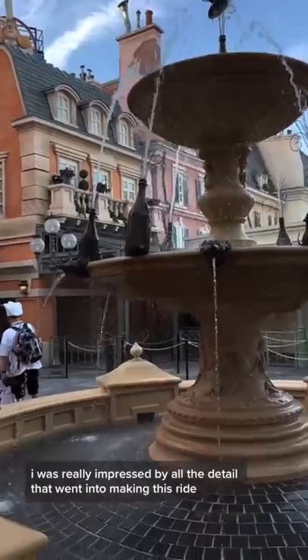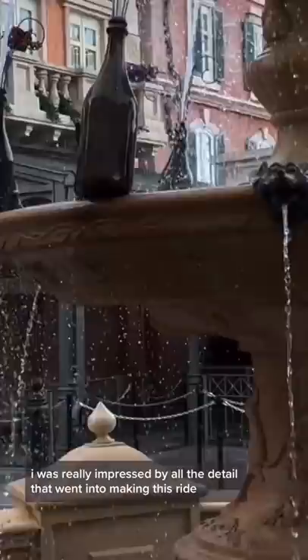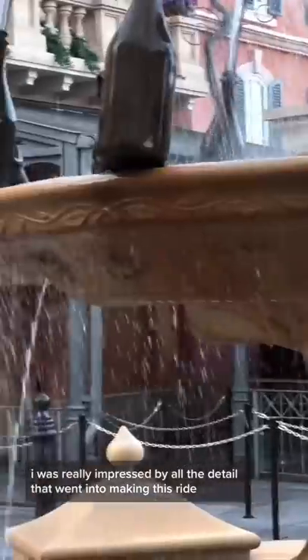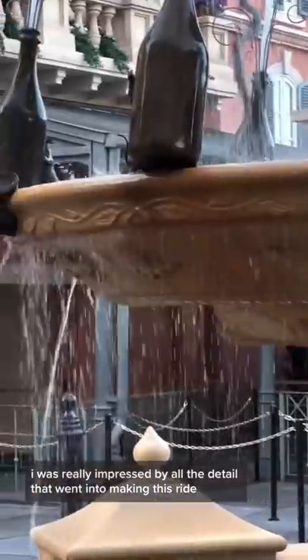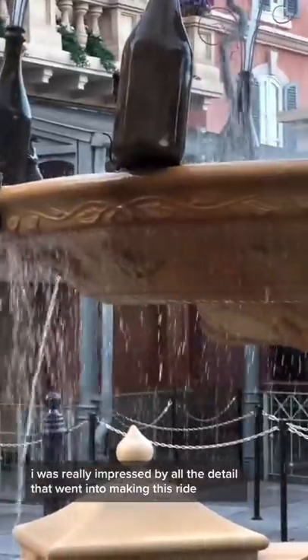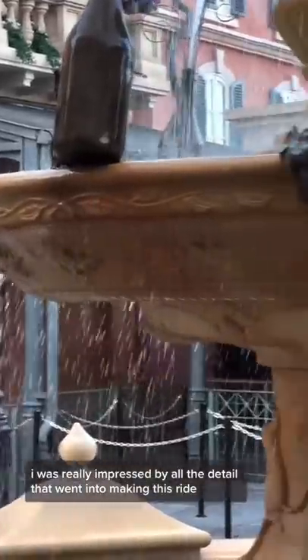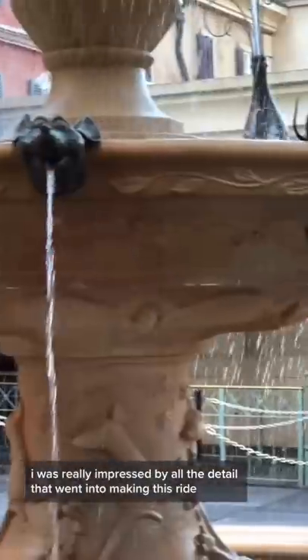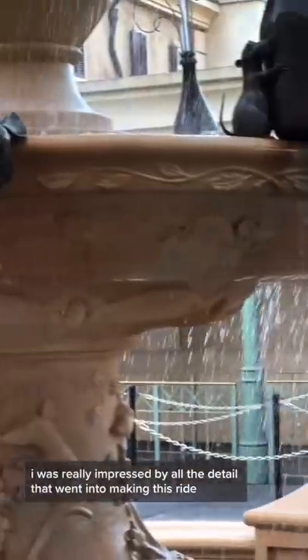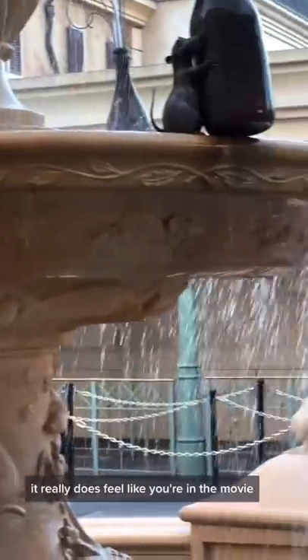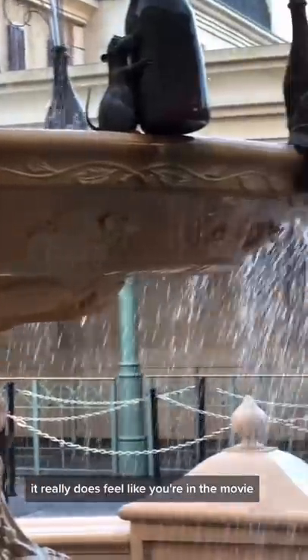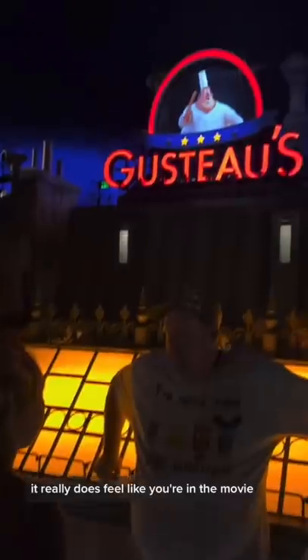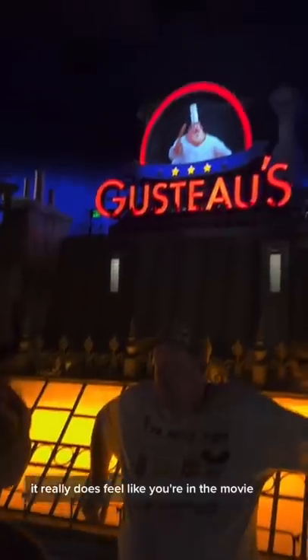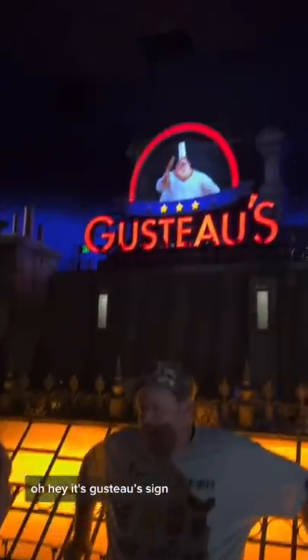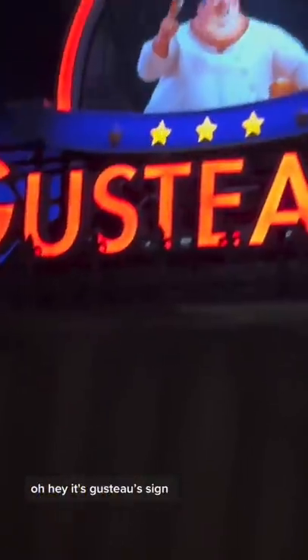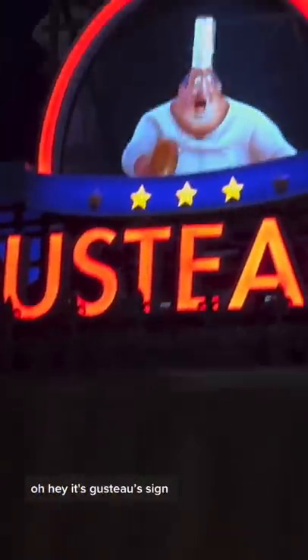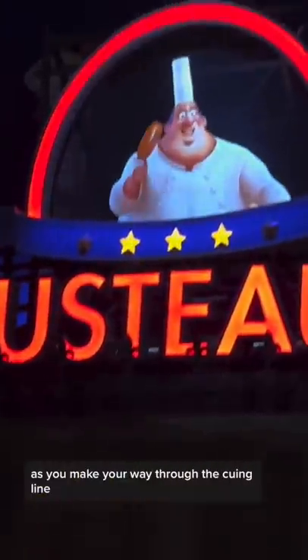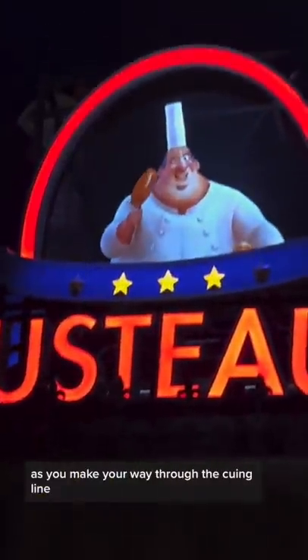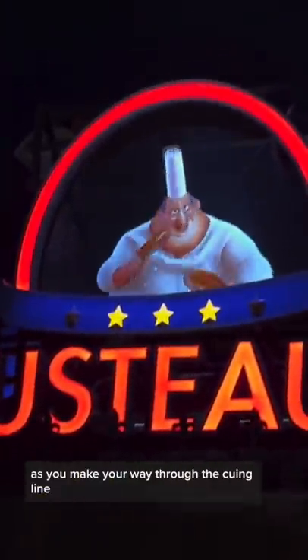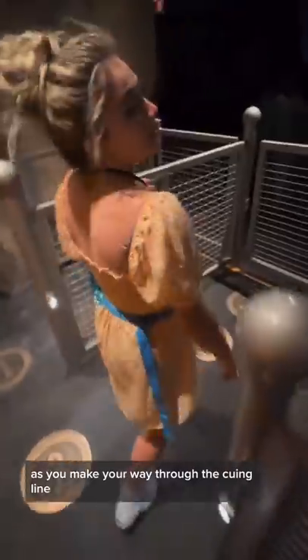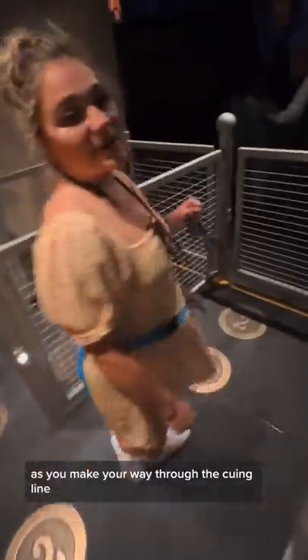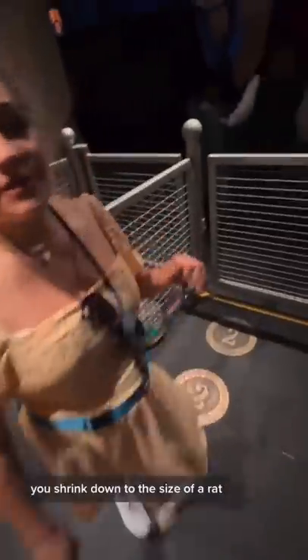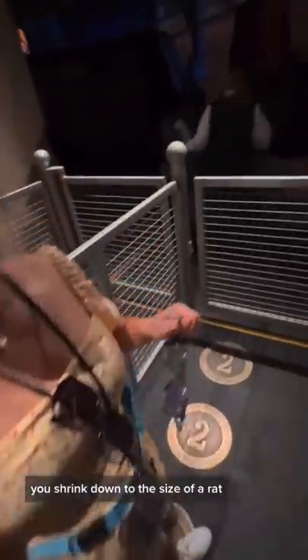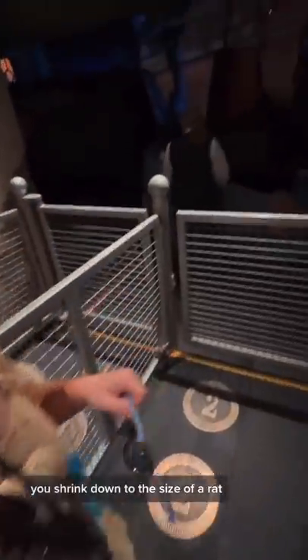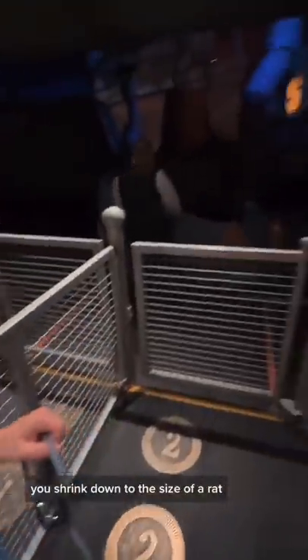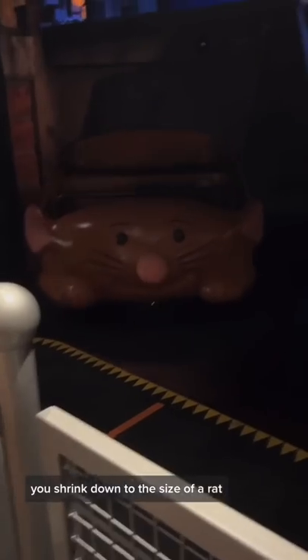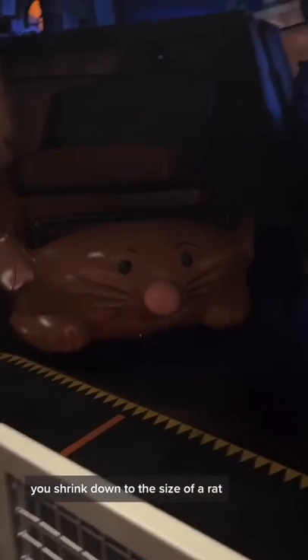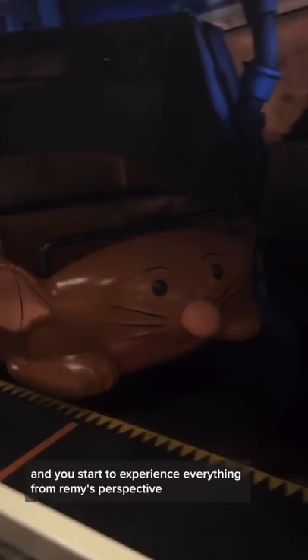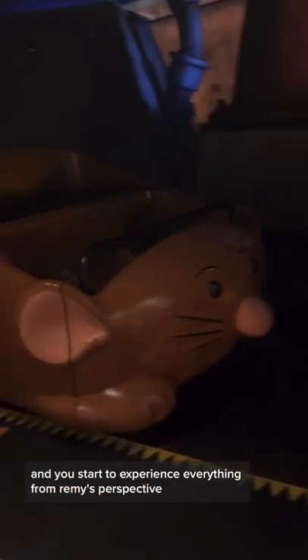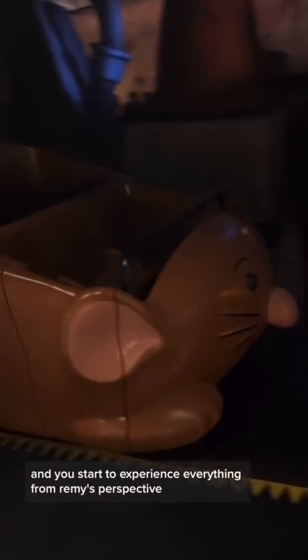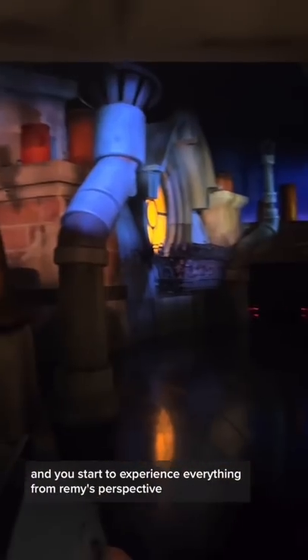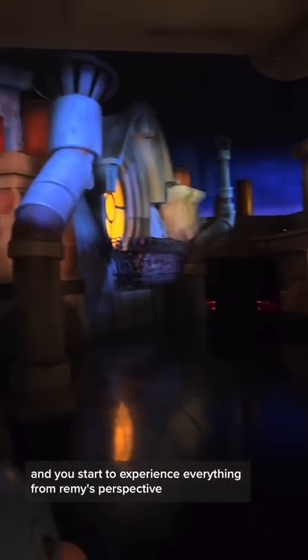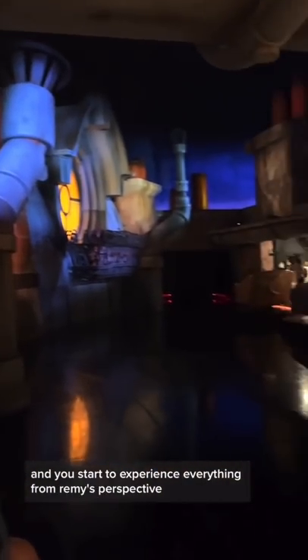I was really impressed by all the detail that went into making this ride. It really does feel like you're in the movie. Oh hey, it's Gusteau's sign! As you make your way through the queuing line, you shrink down to the size of a rat and start to experience everything from Remy's perspective.